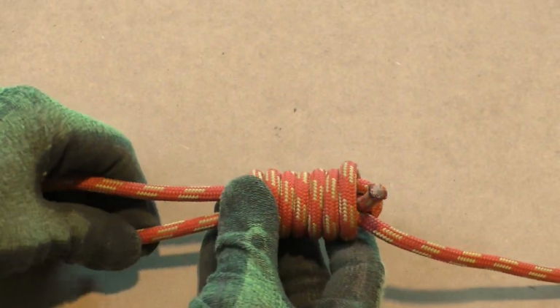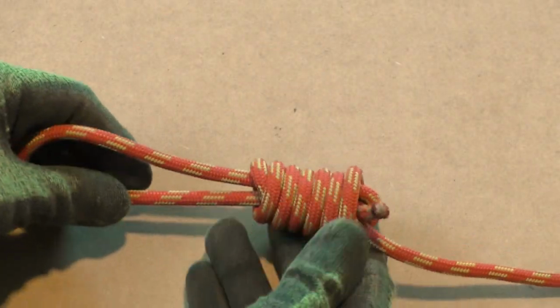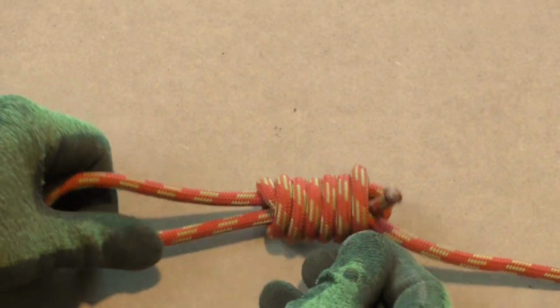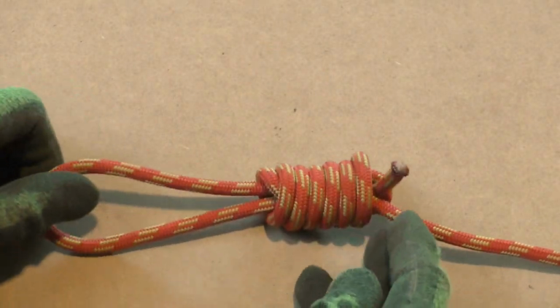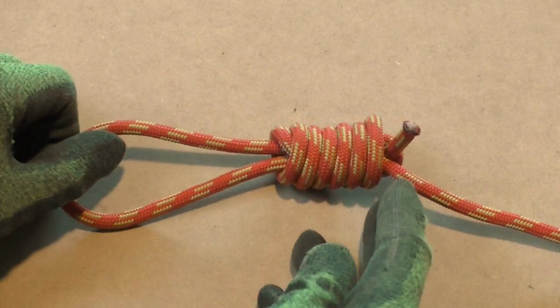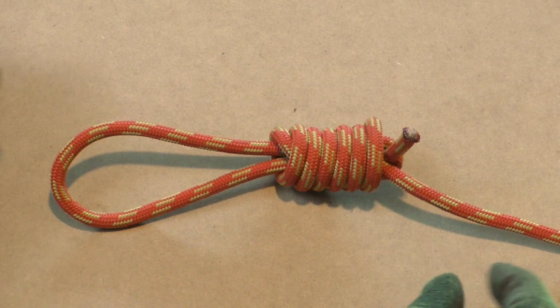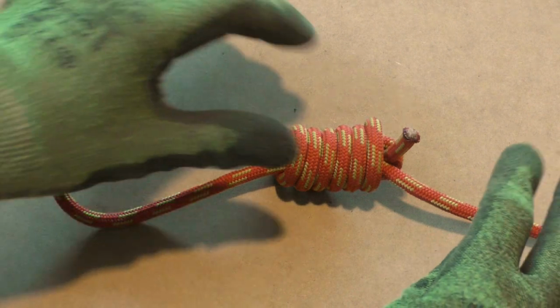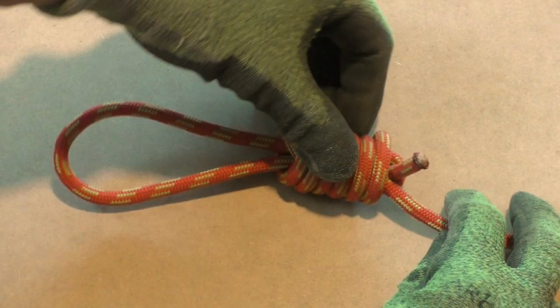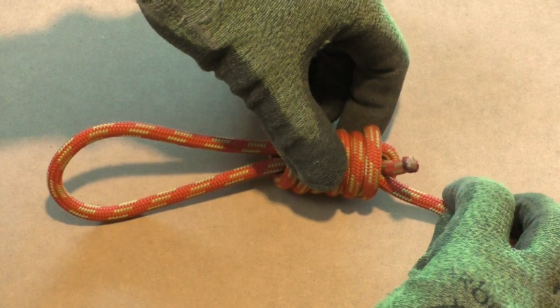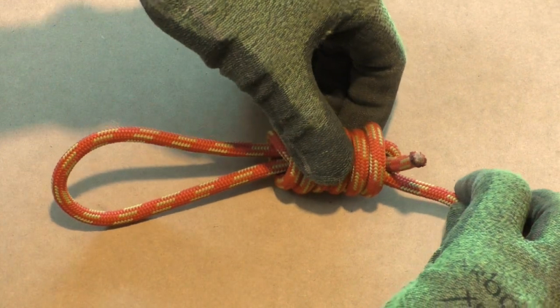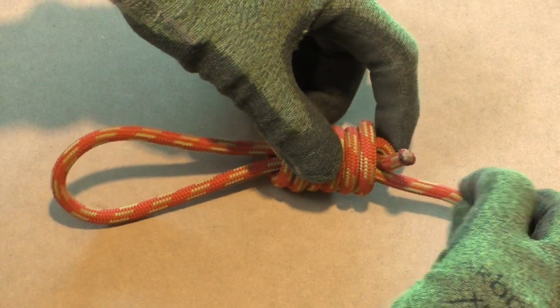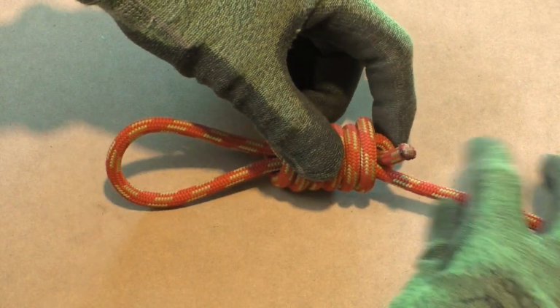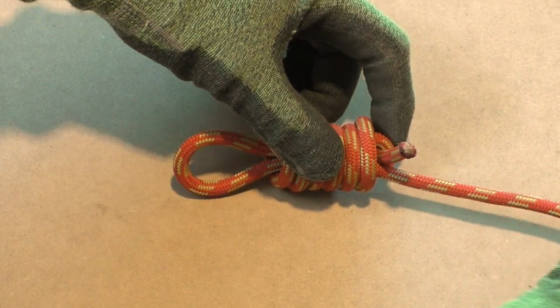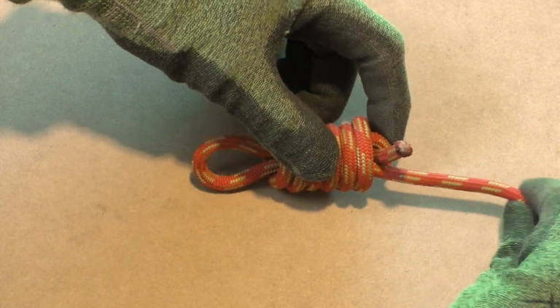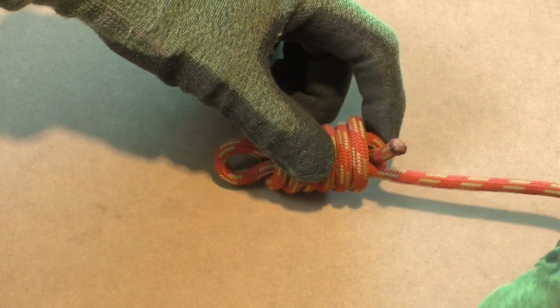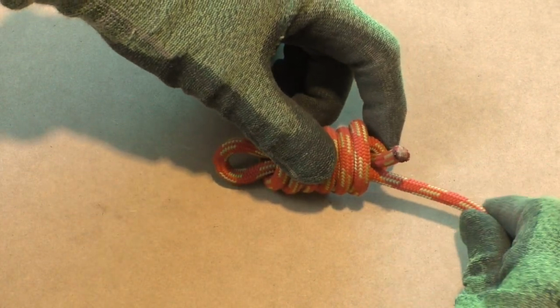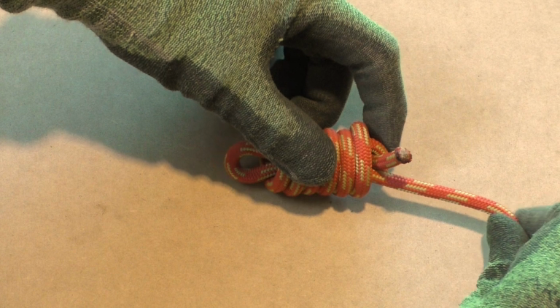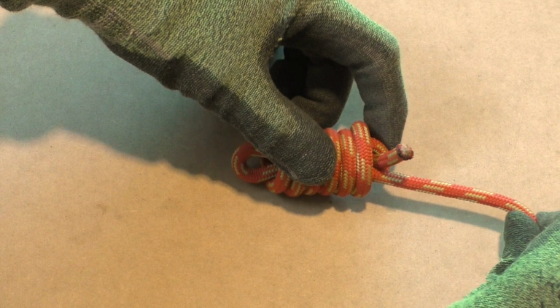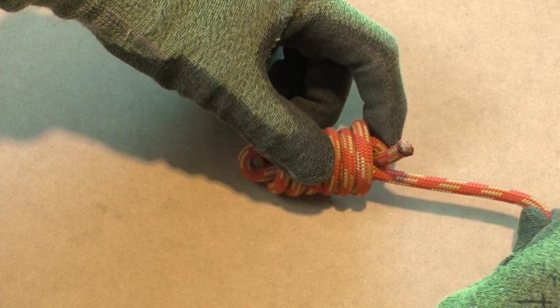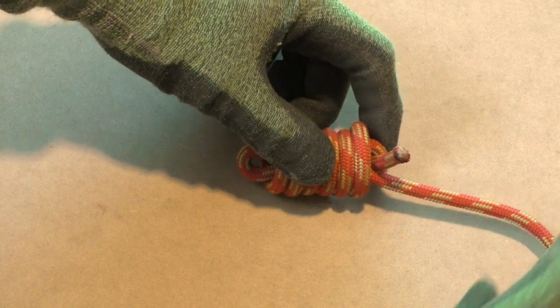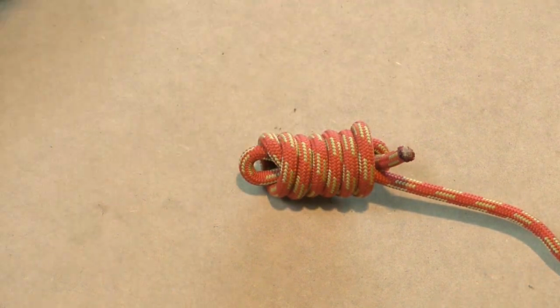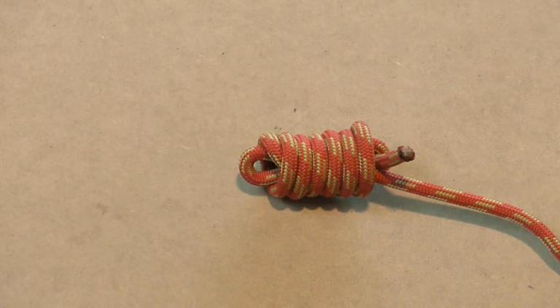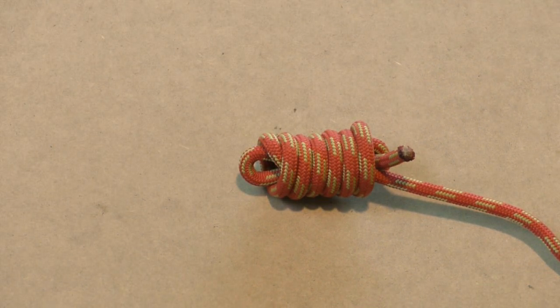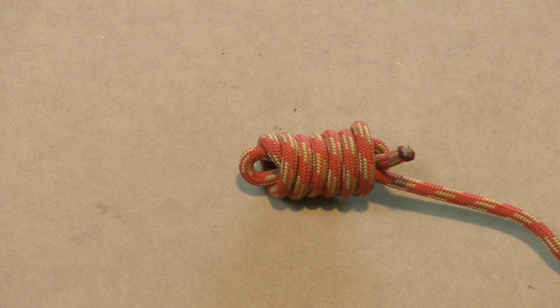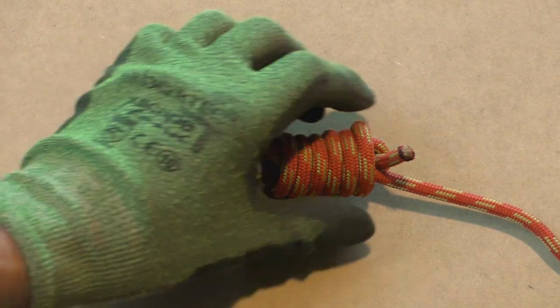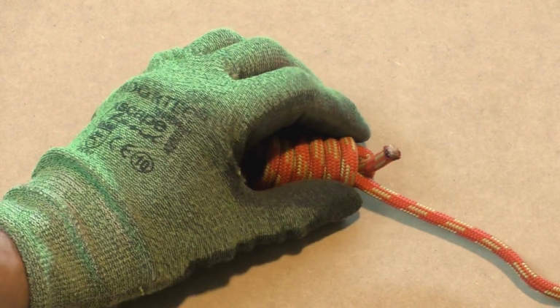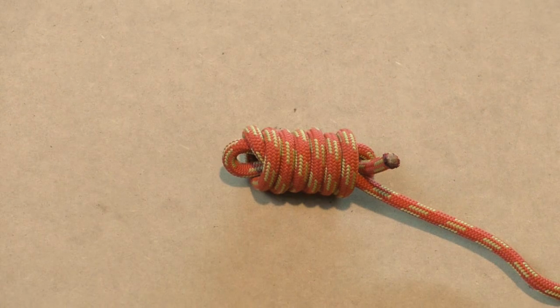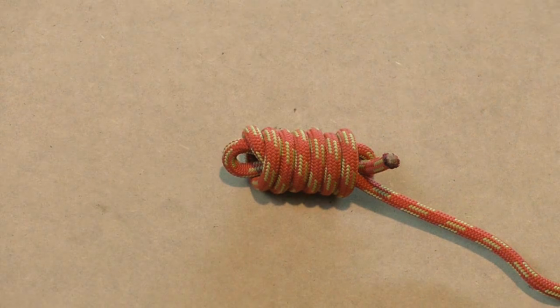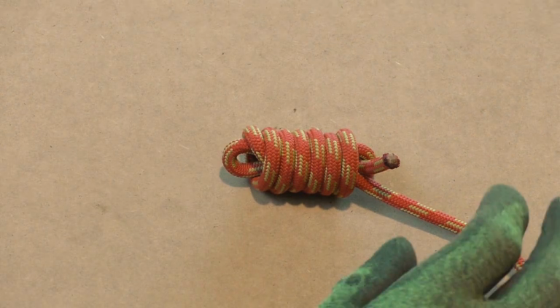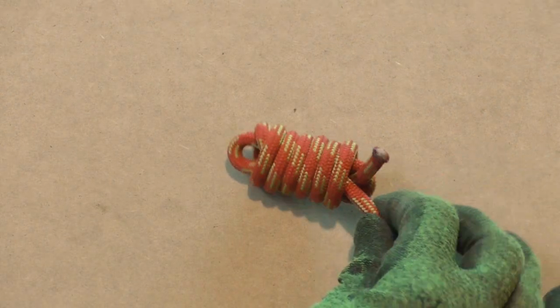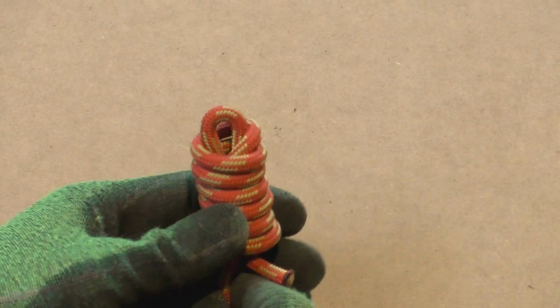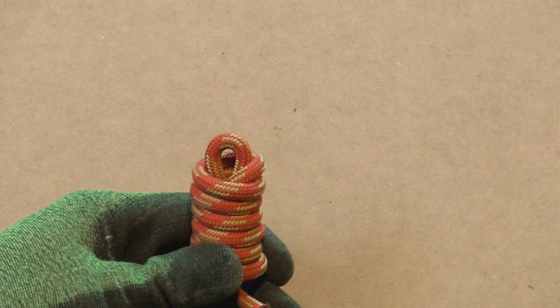Next pull on the standing part of the line to close the loop on the left side. Don't pull too hard else the hangman's knot will start to unravel. And there is your finished hangman's knot.